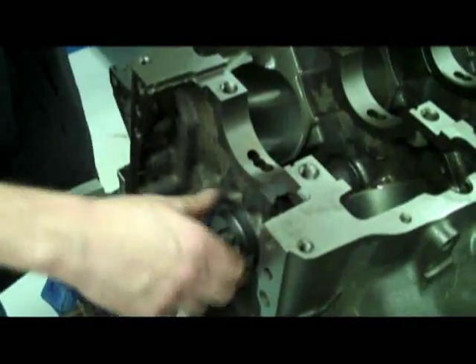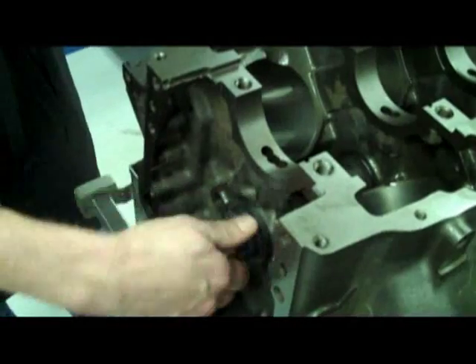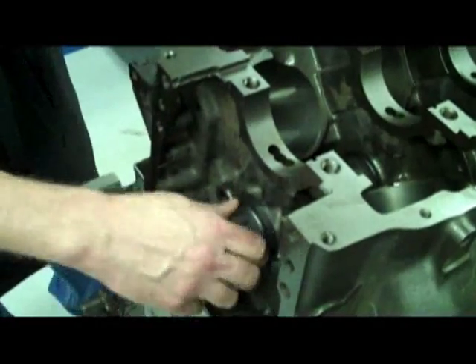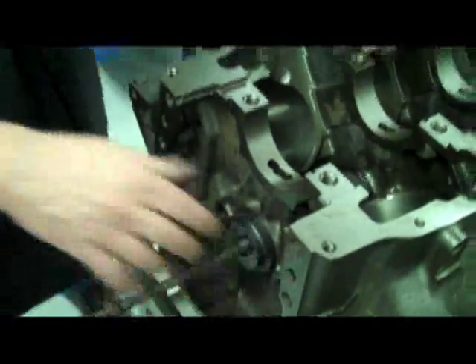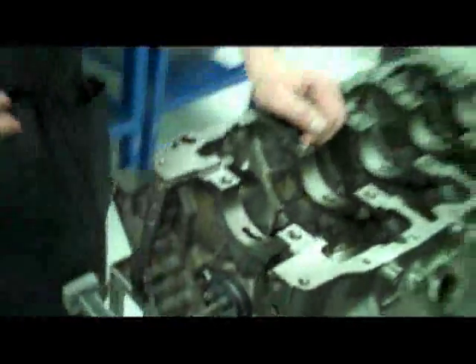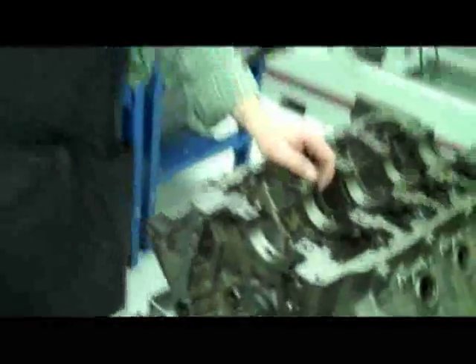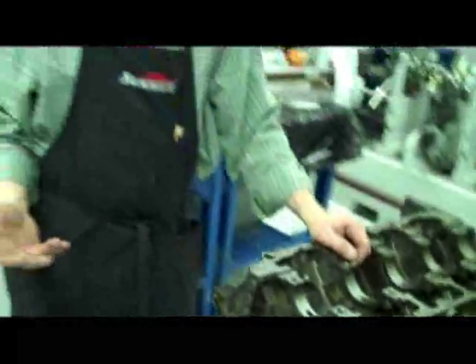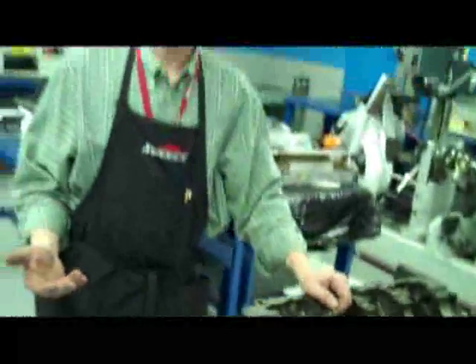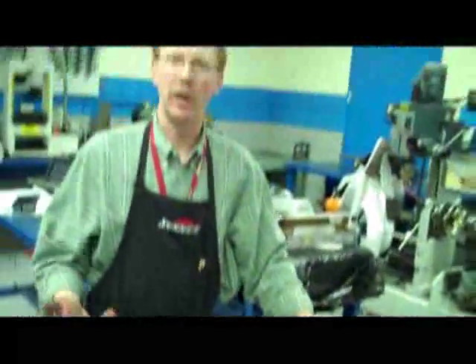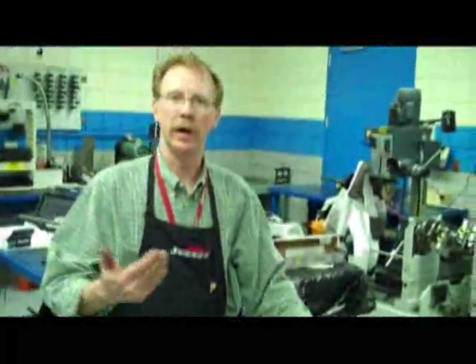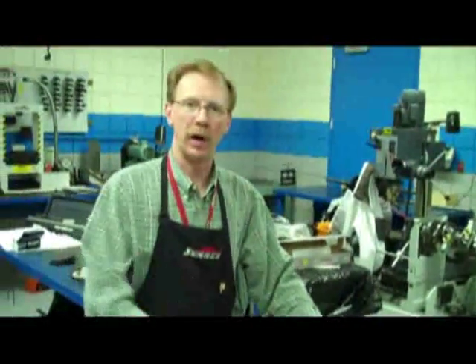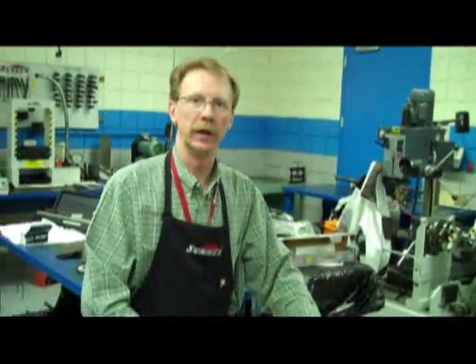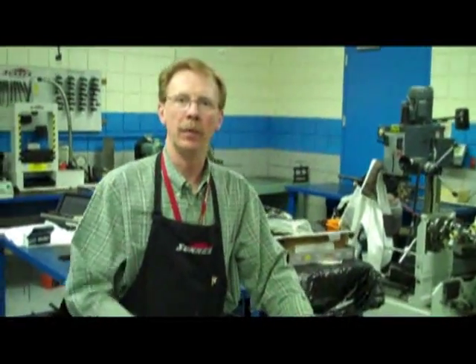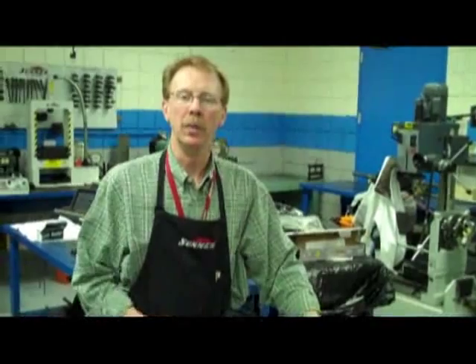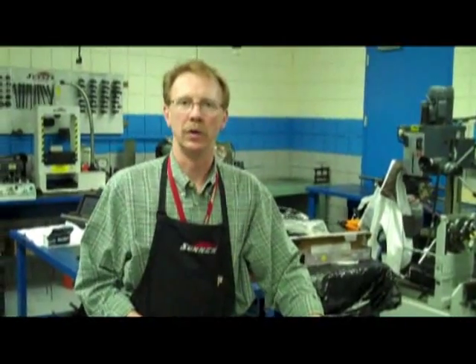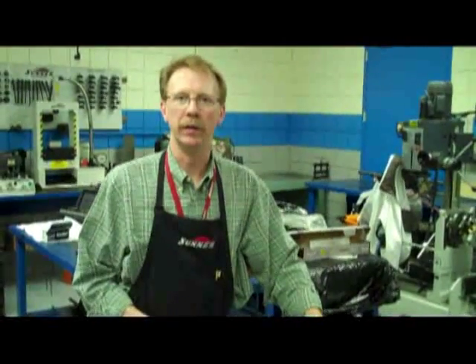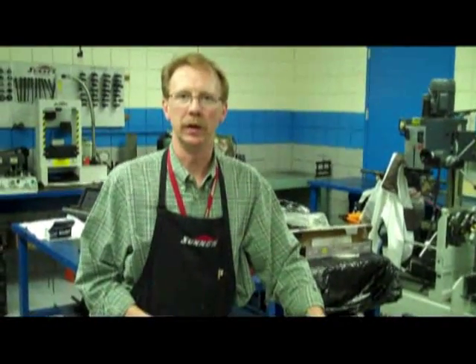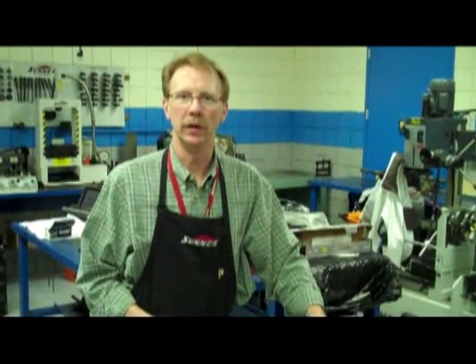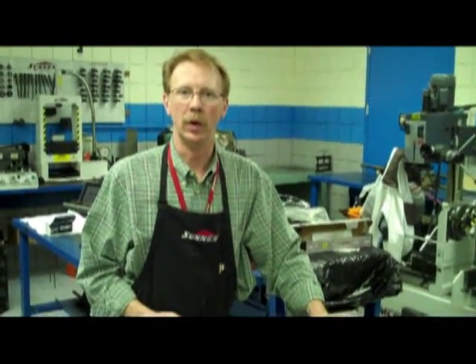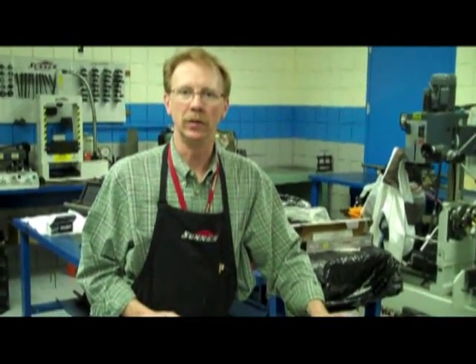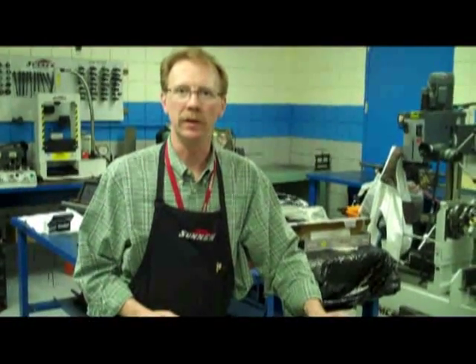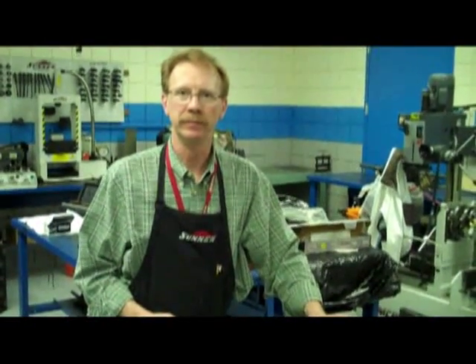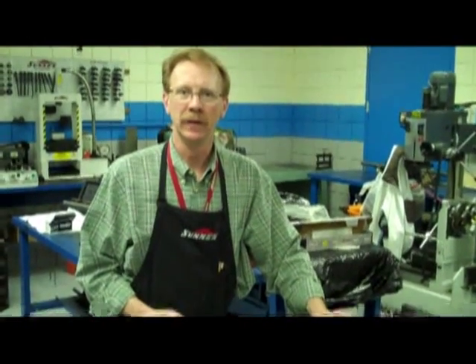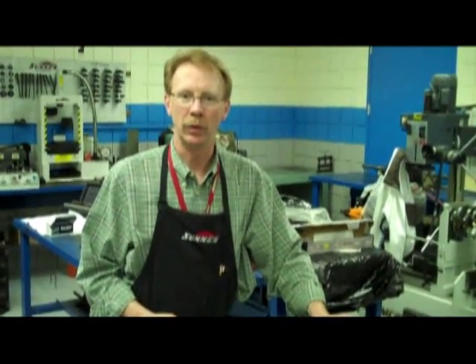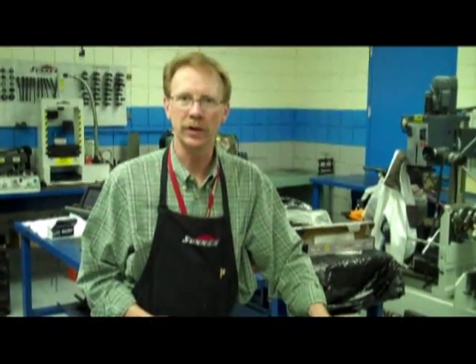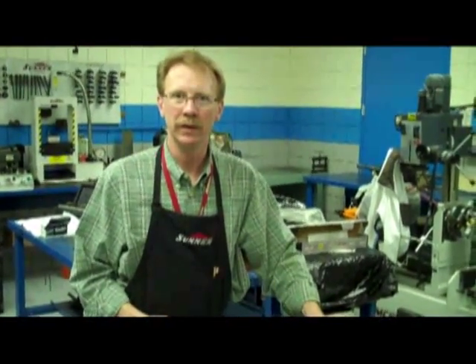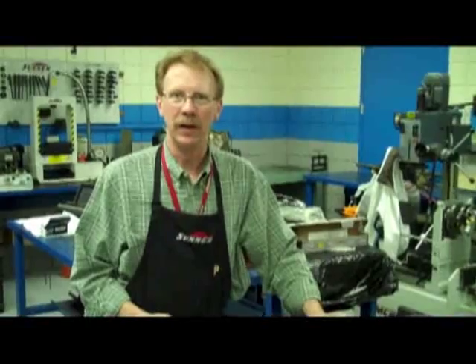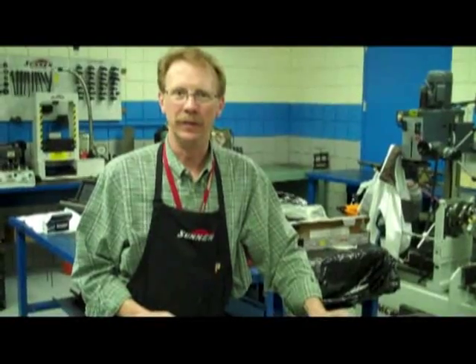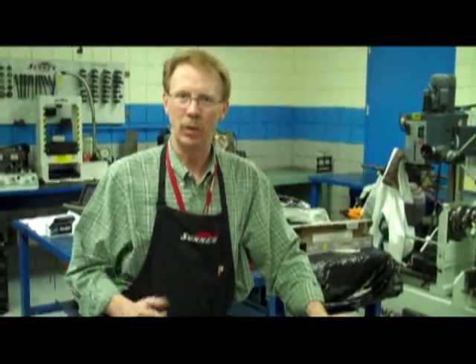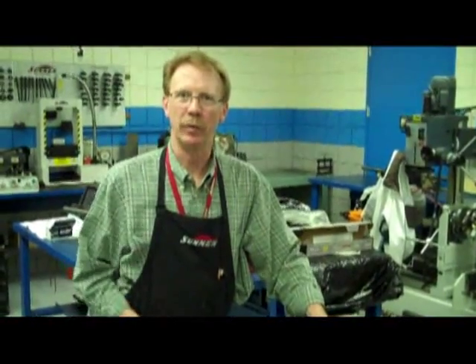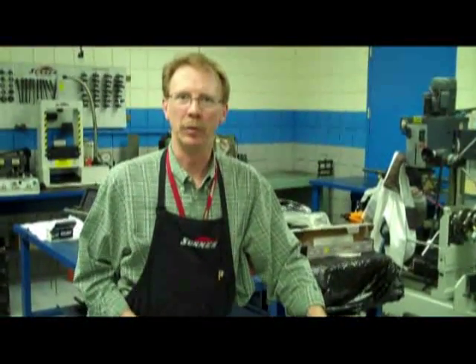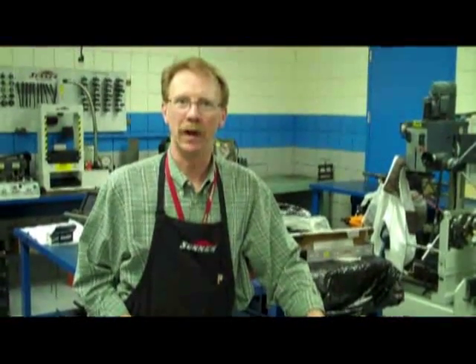So there you have it. That's how we install cam bearings and trial fit the cam to make sure that everything is where it needs to be. Thanks for watching. David Rowland from Macomb Community College.